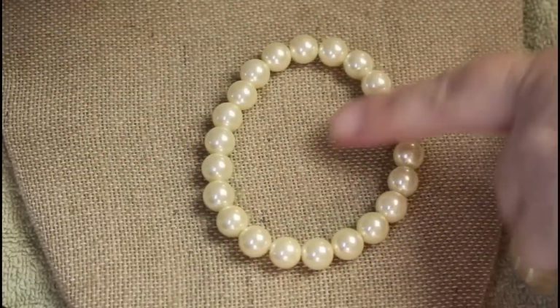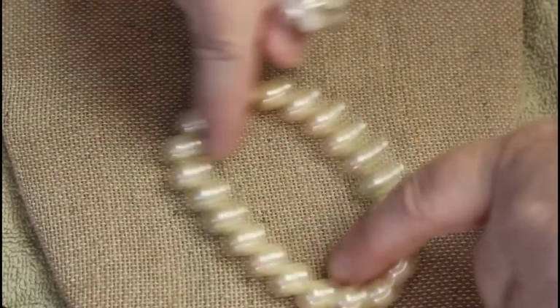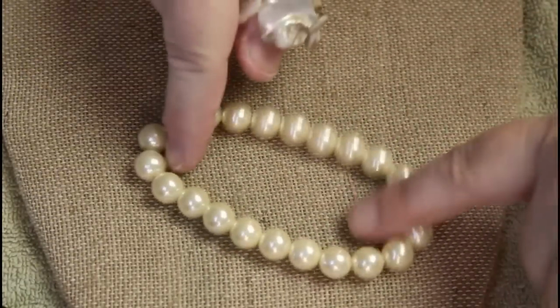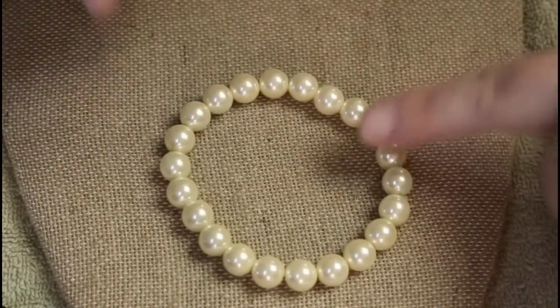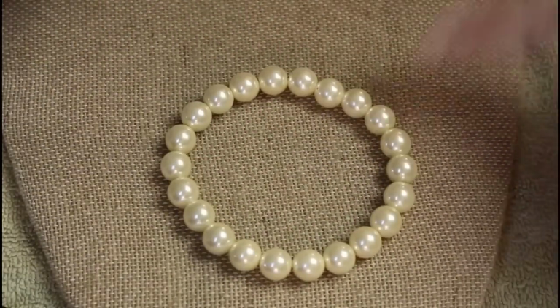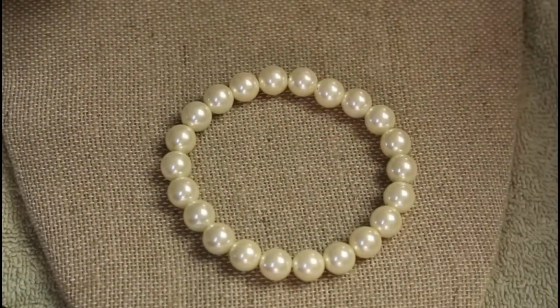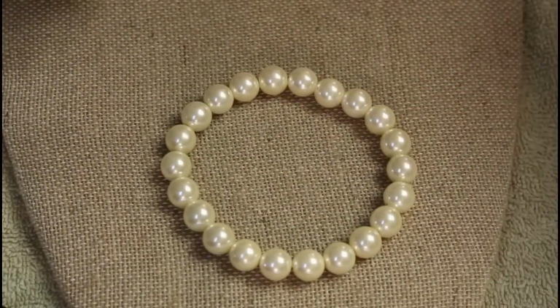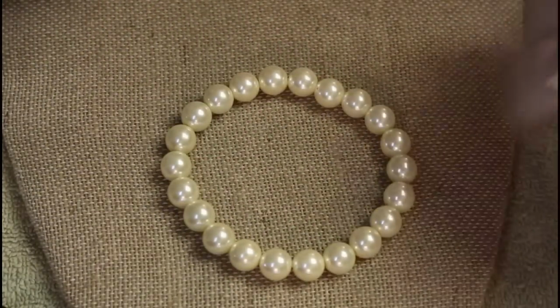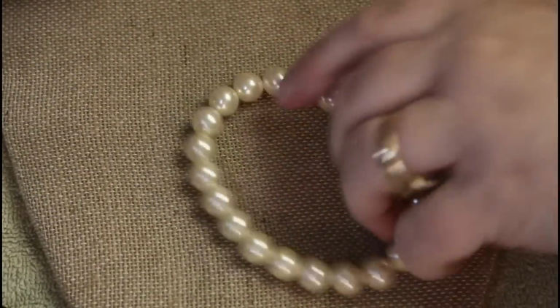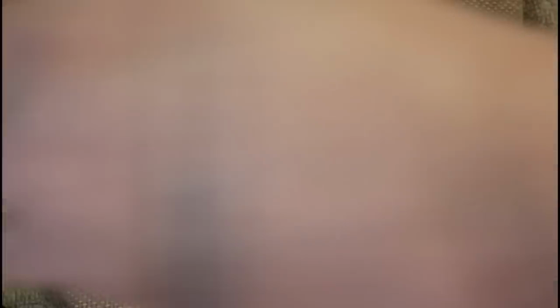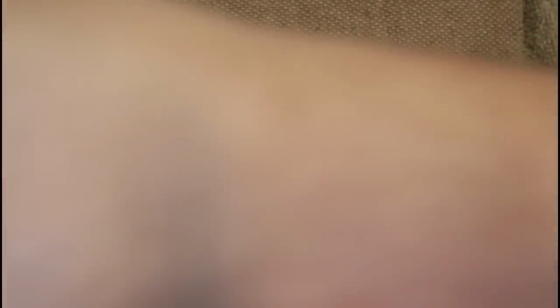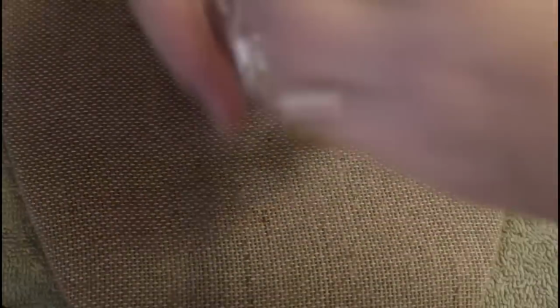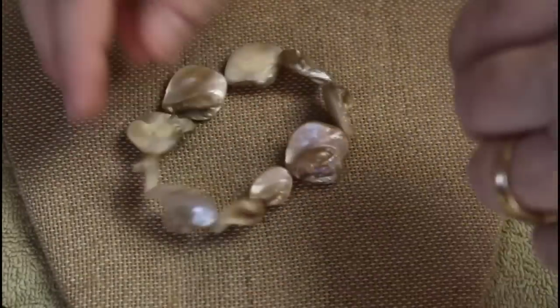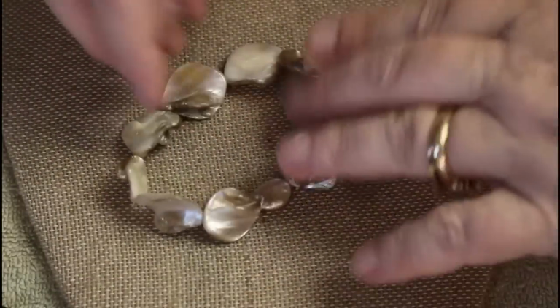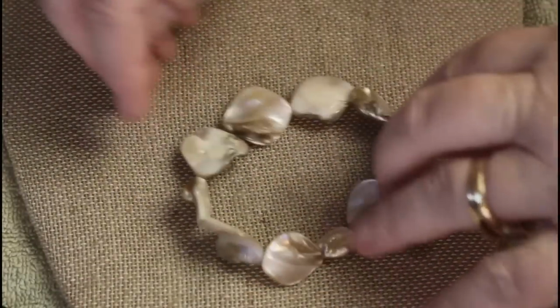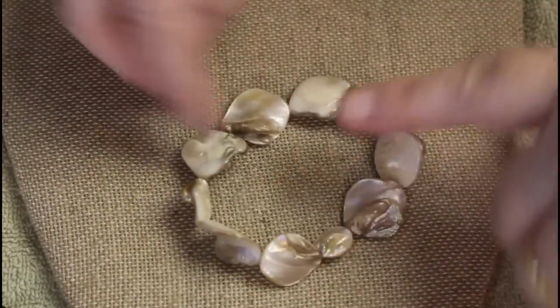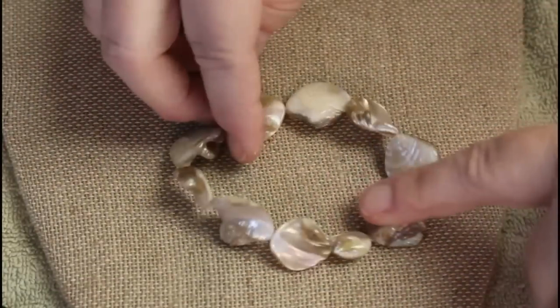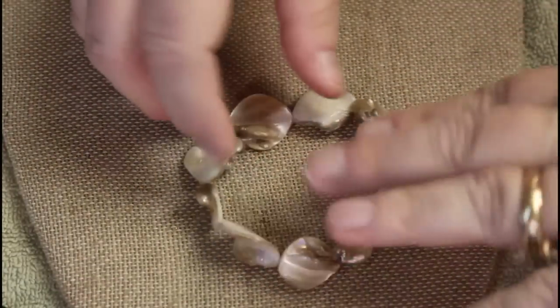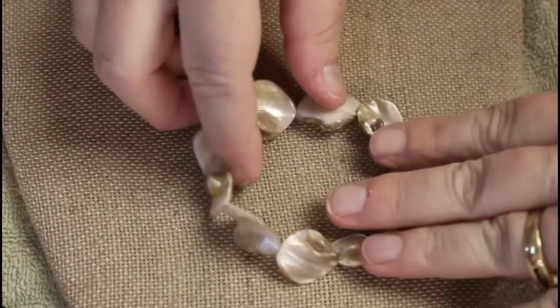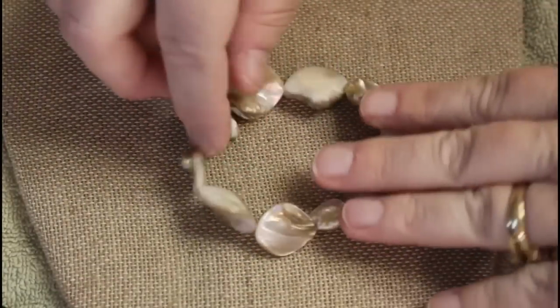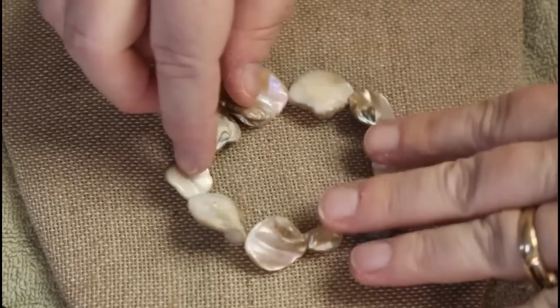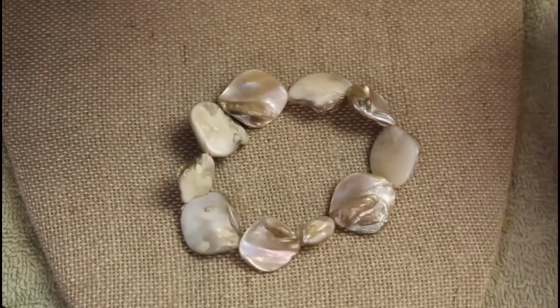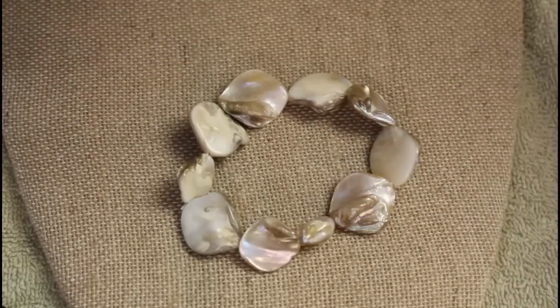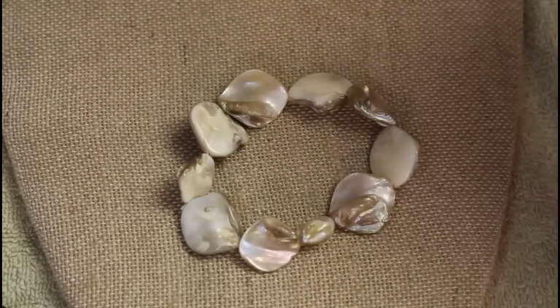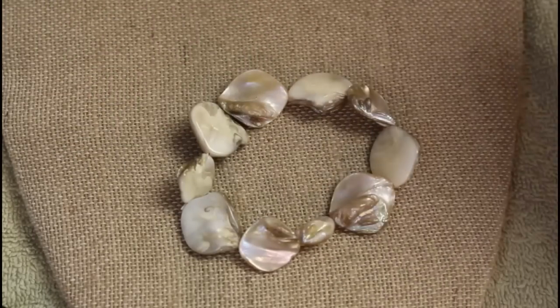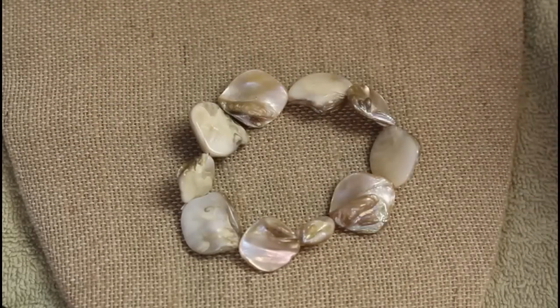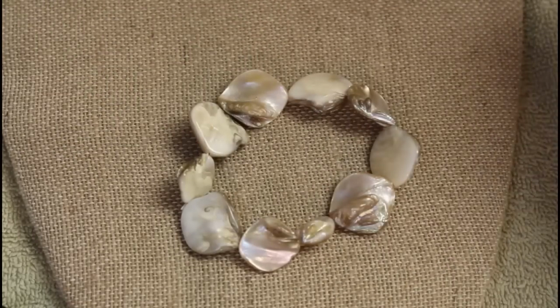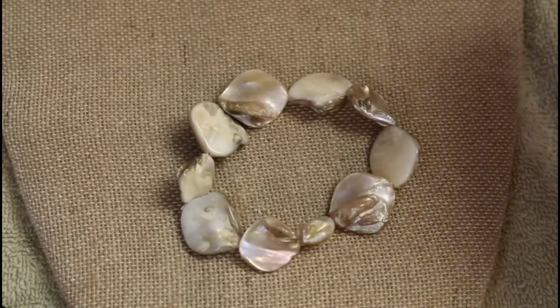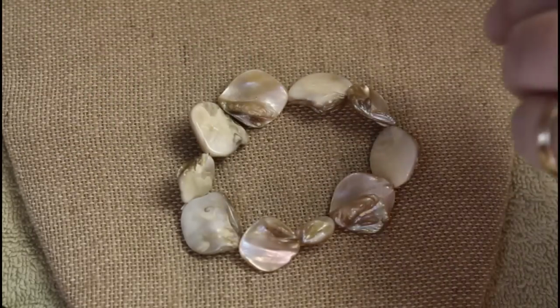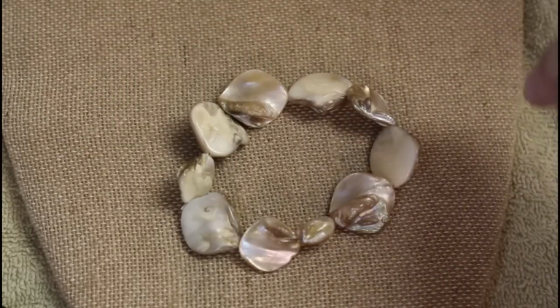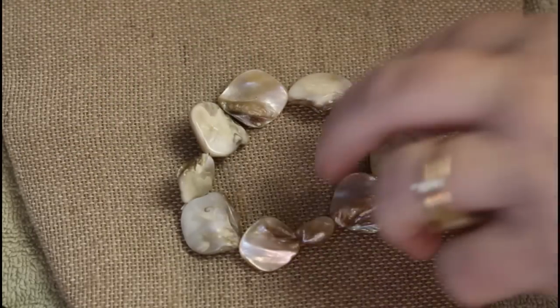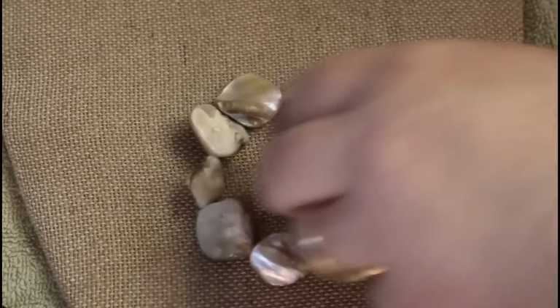Inexpensive faux pearls. Just kind of a standard shell.